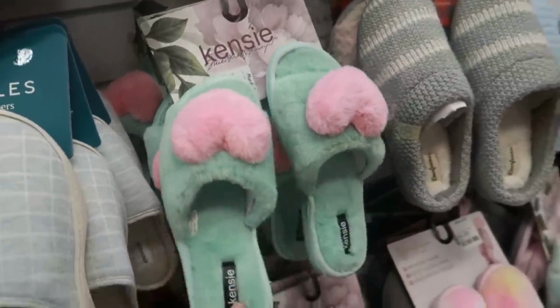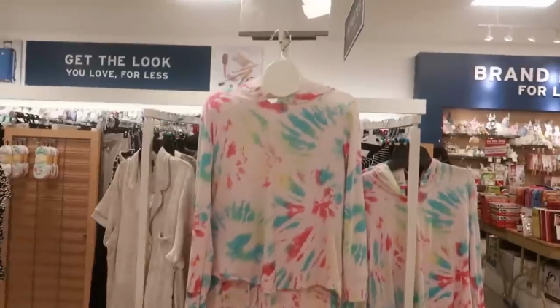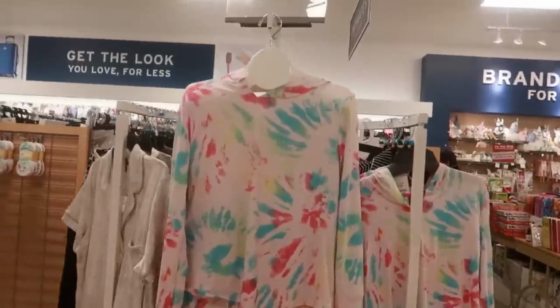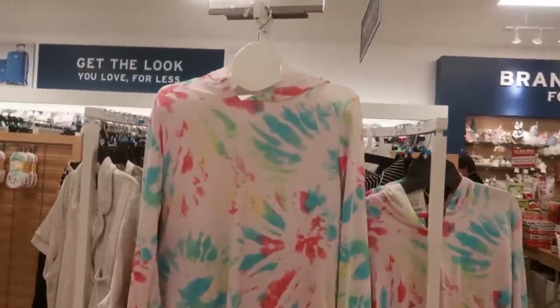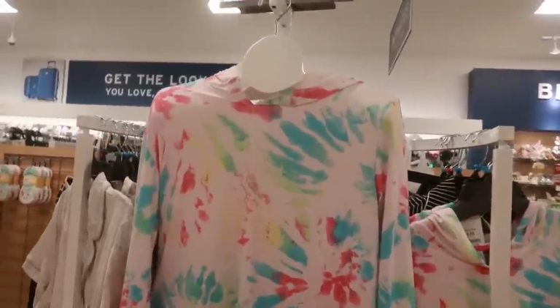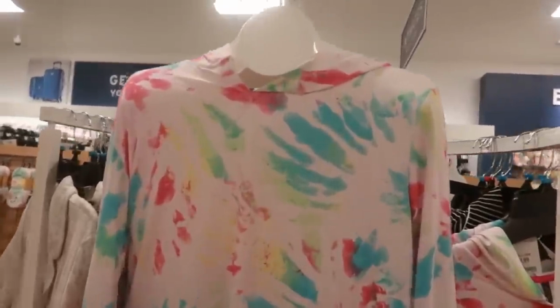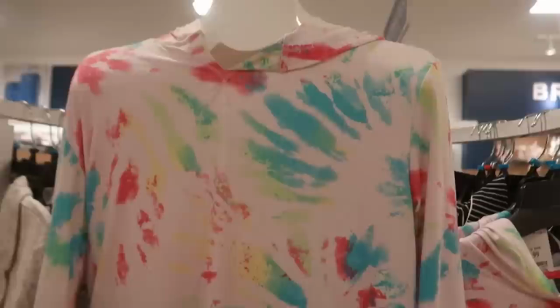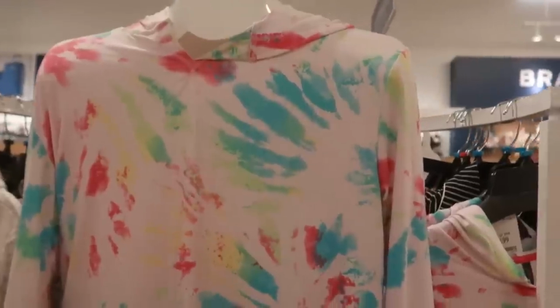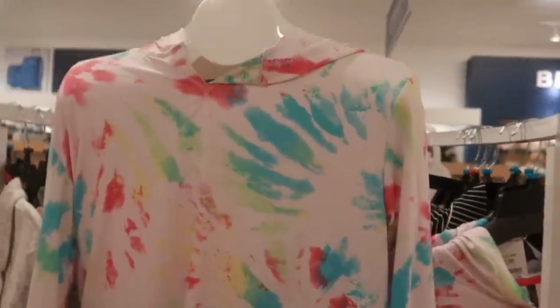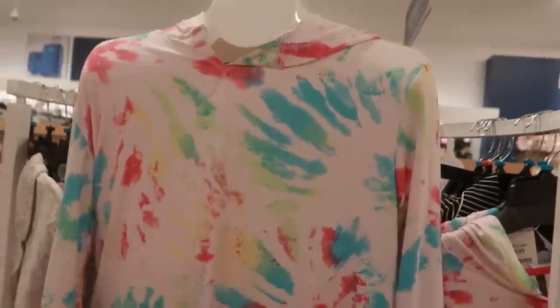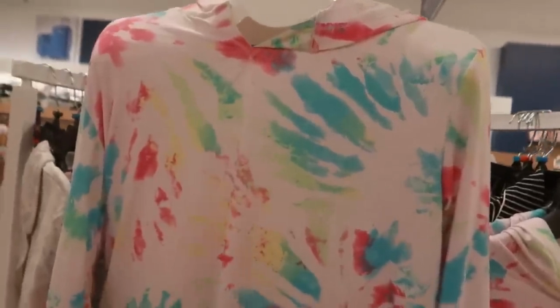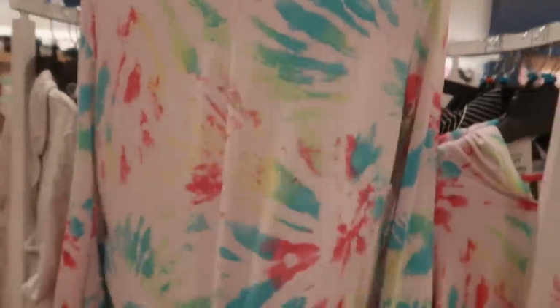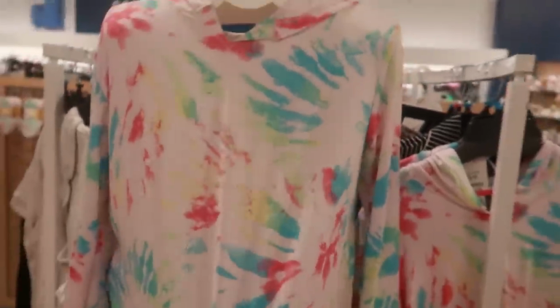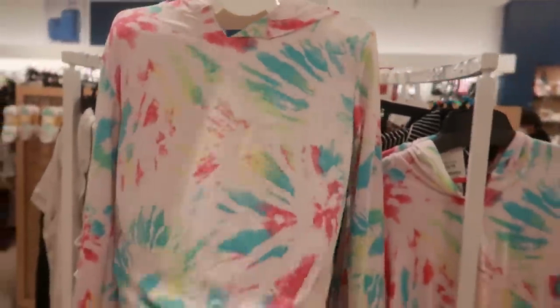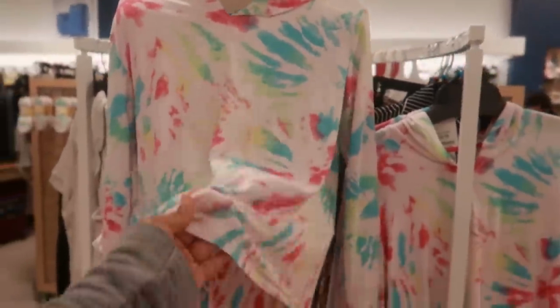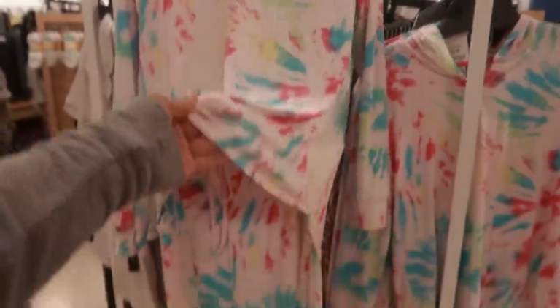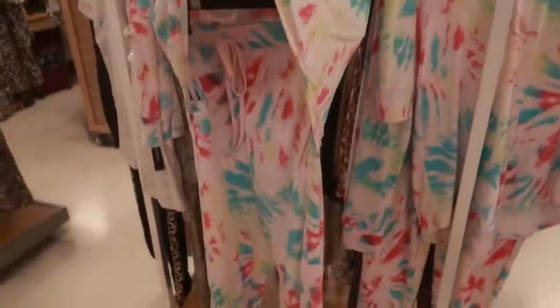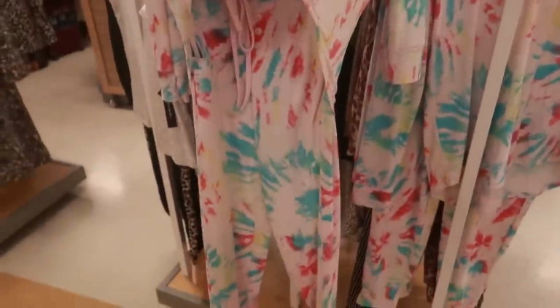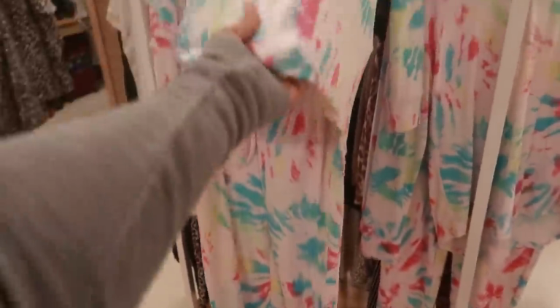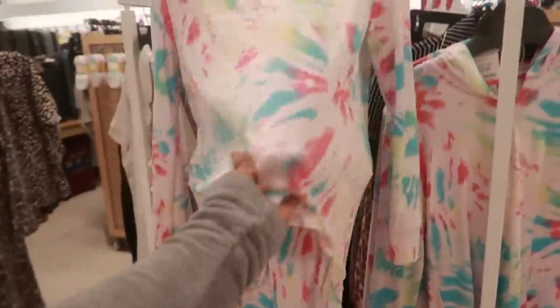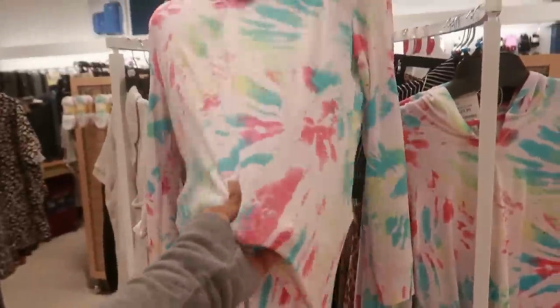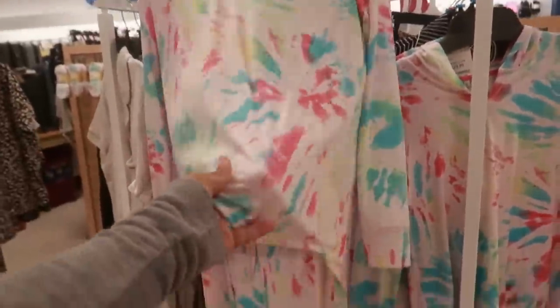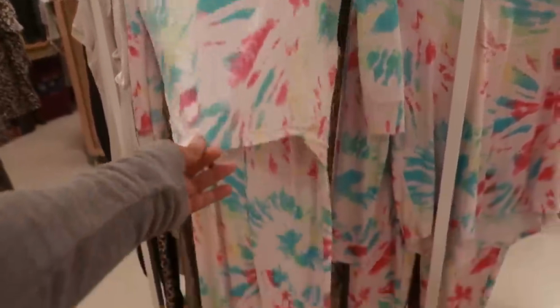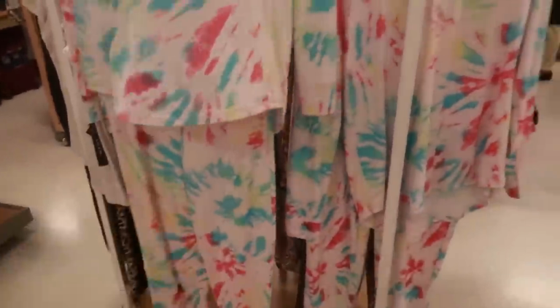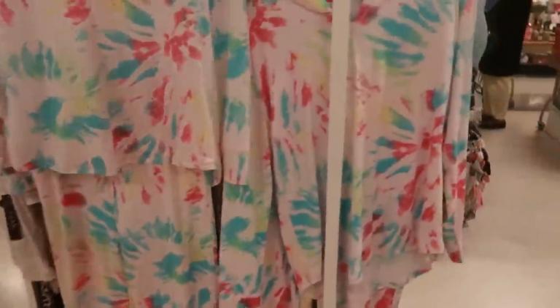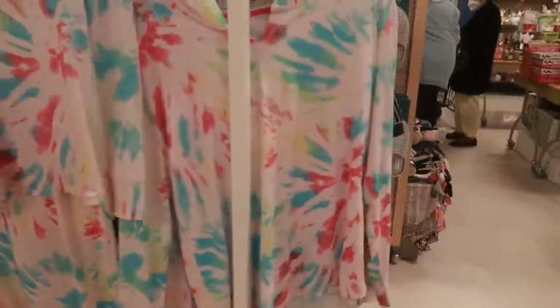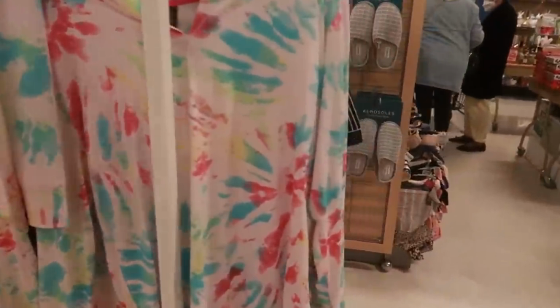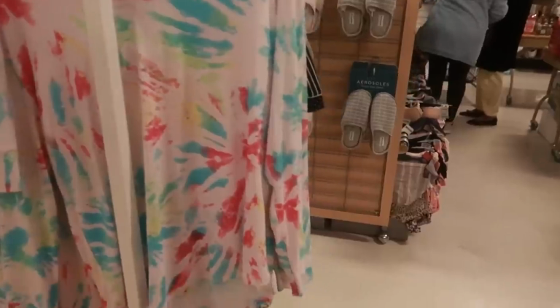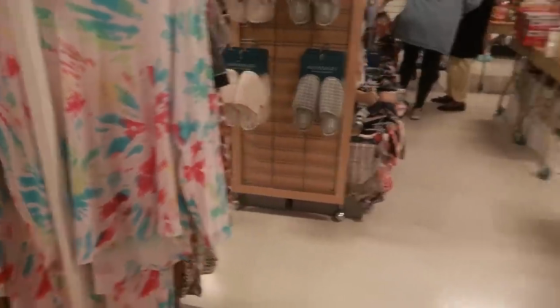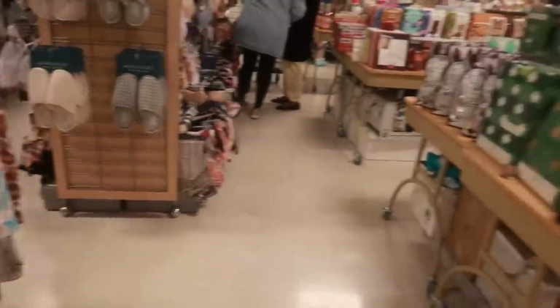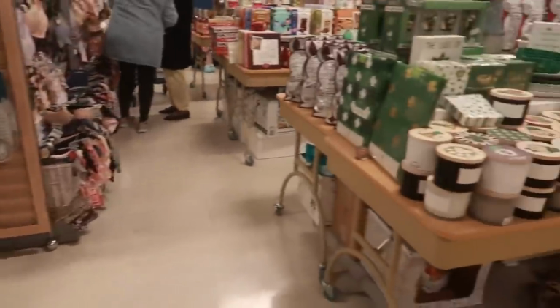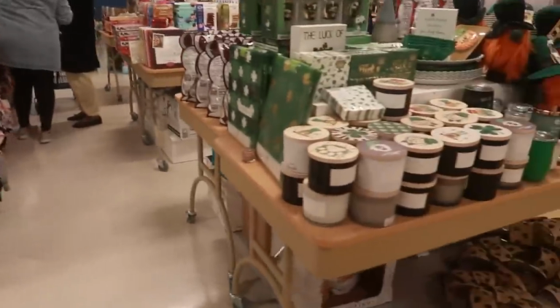Oh look at this loungewear — or pajamas — a two-piece set for 20. Nice and comfortable. You can tell the material is really soft. I like that.